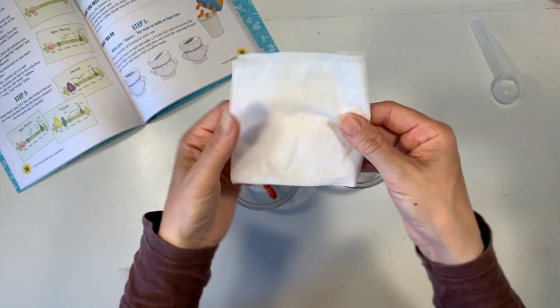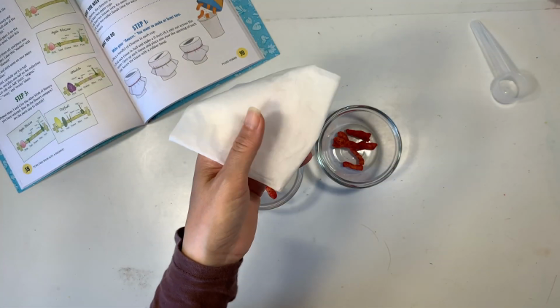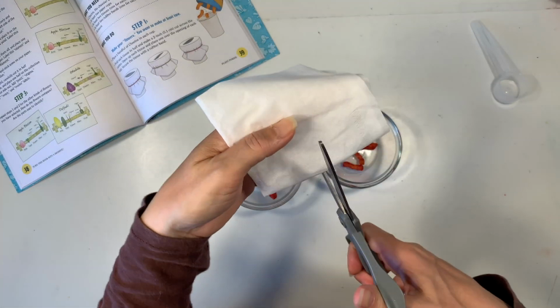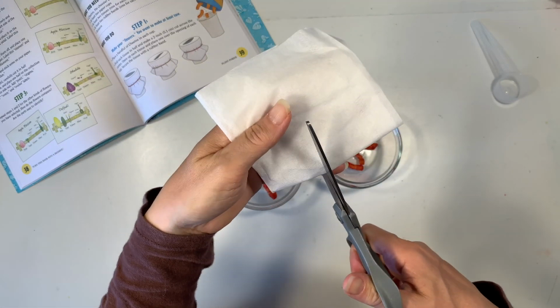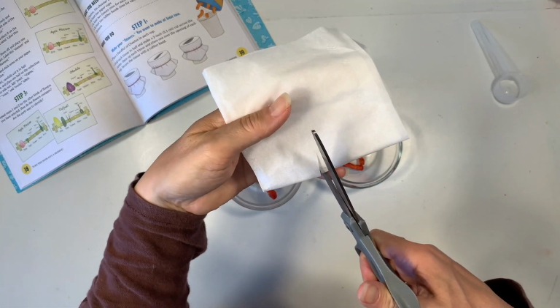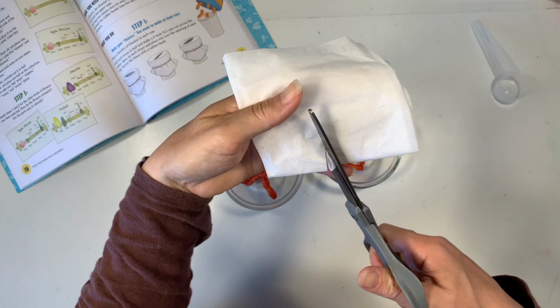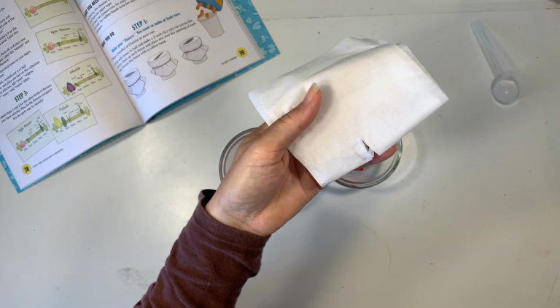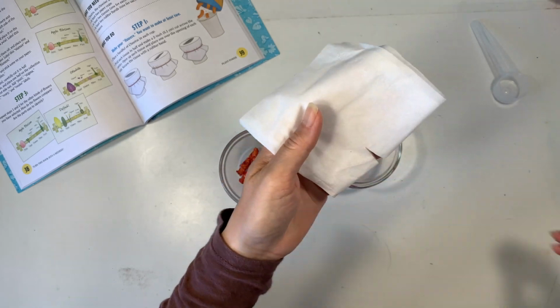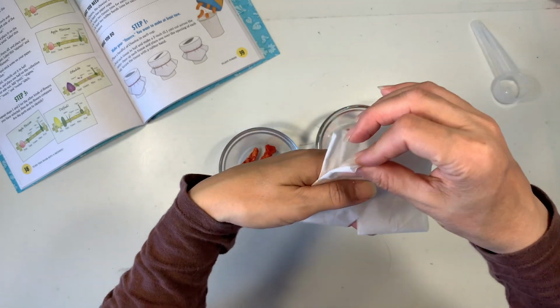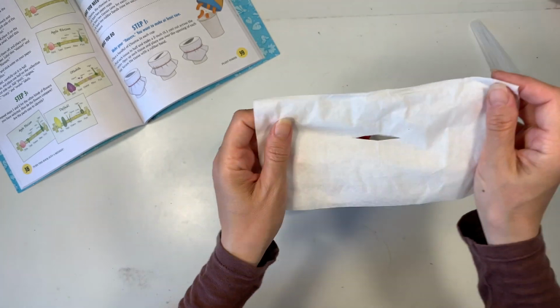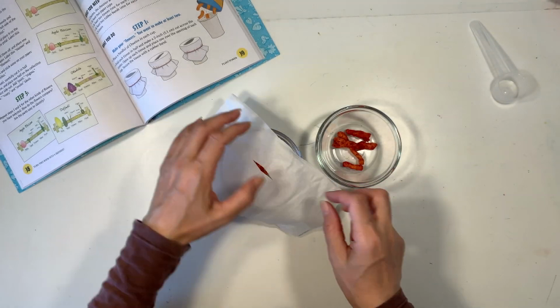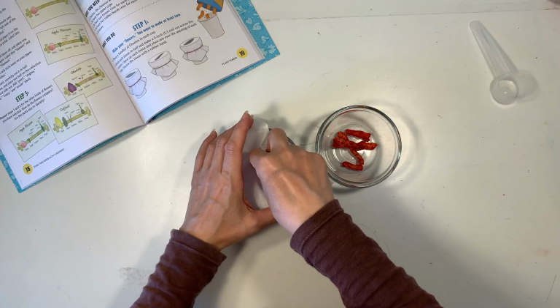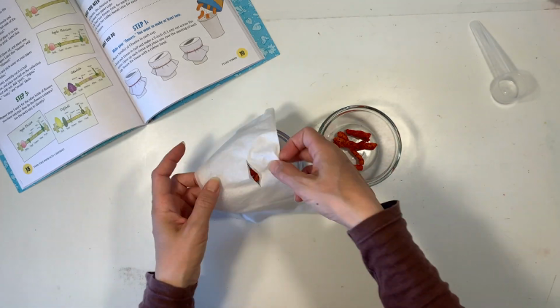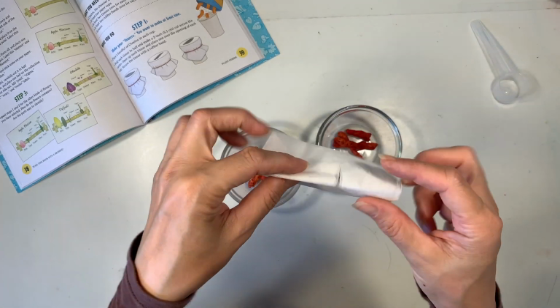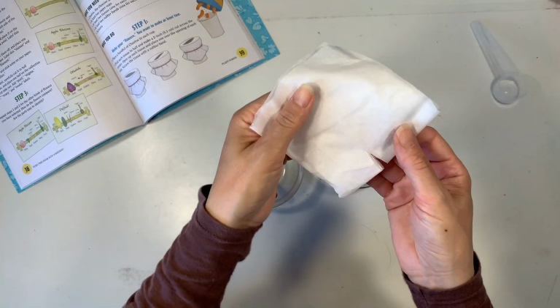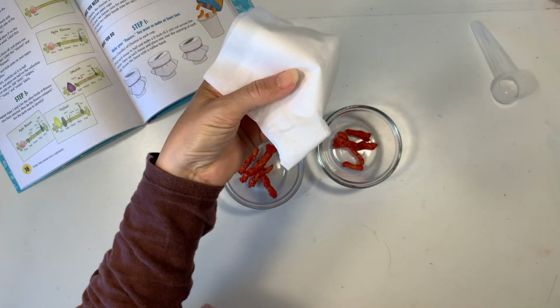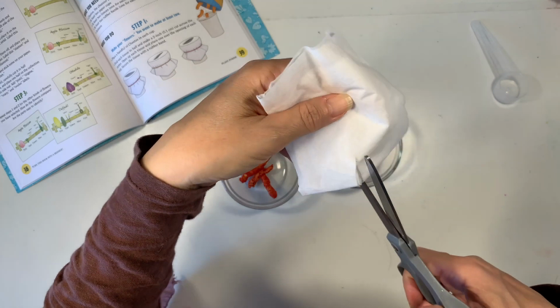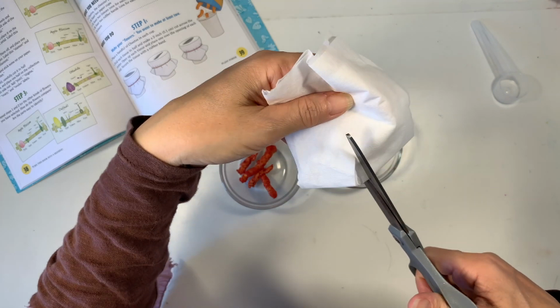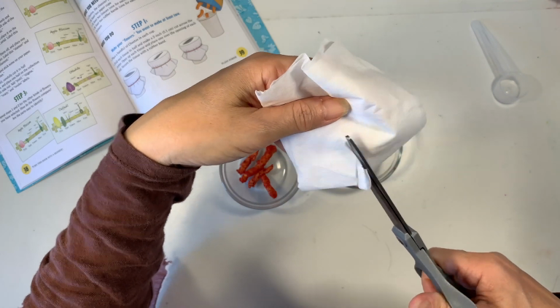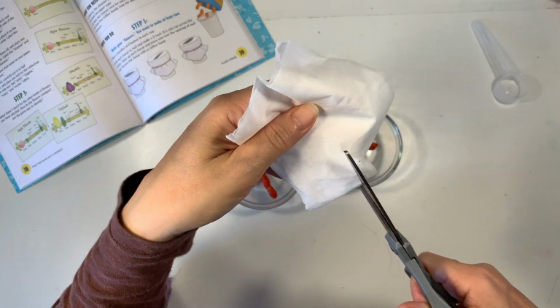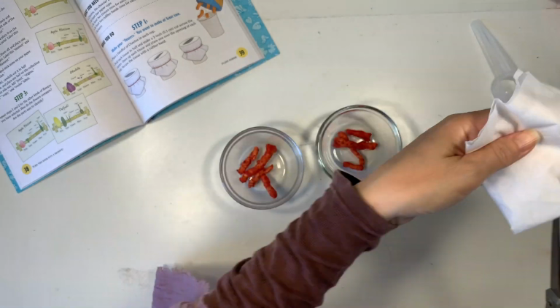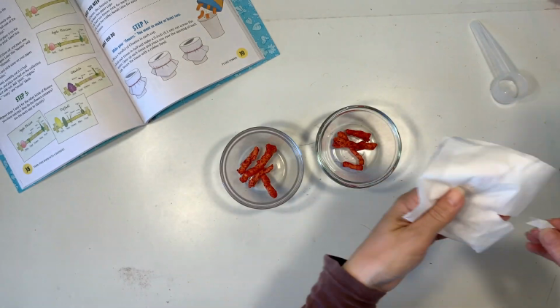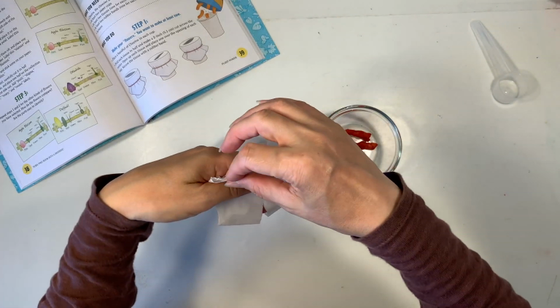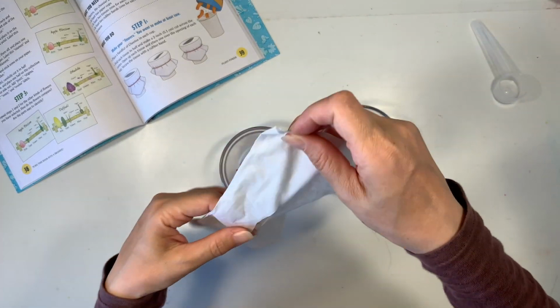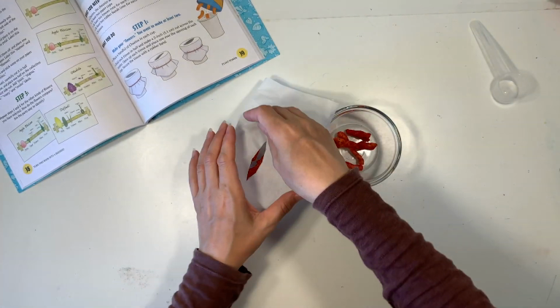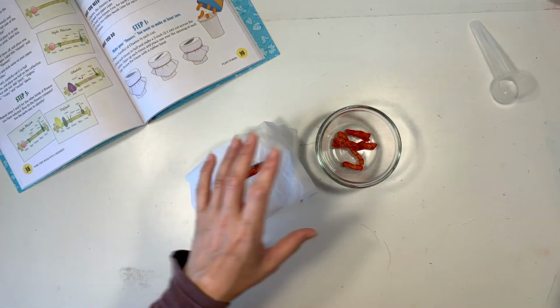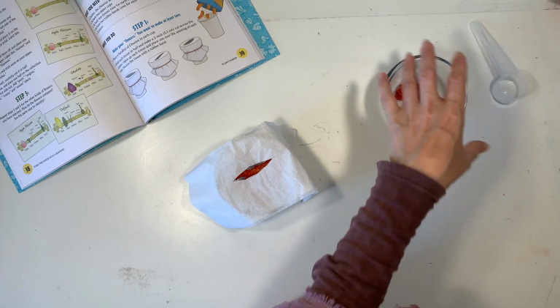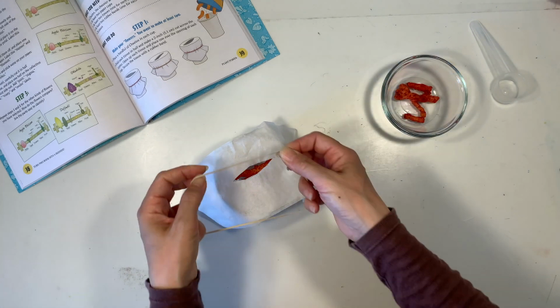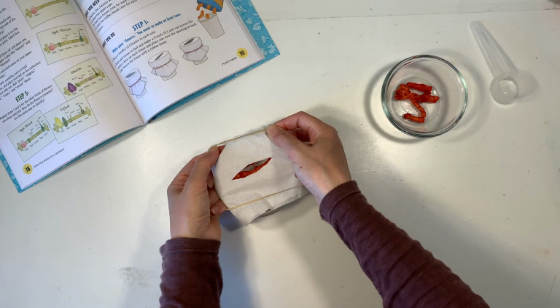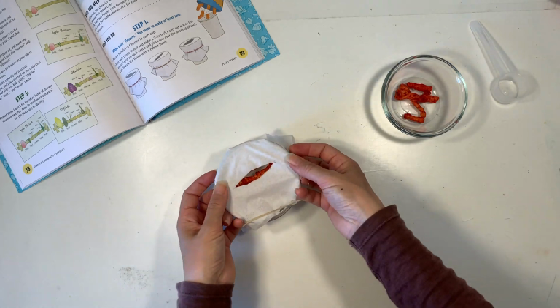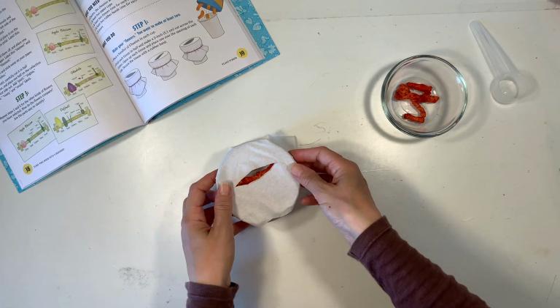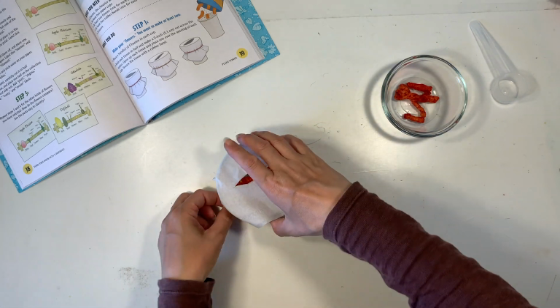This is a super easy and kind of delicious project to do. You just need a couple of containers that are deep enough where you can get your fingers through, and some tissue paper — I'm just cutting a small hole in it and using a rubber band to secure it in place.